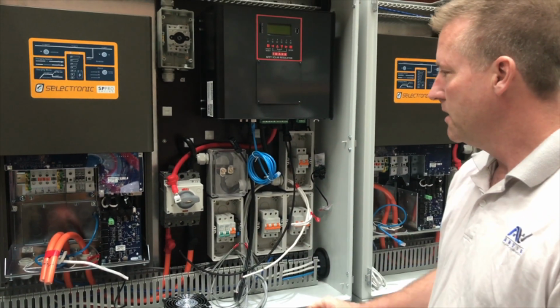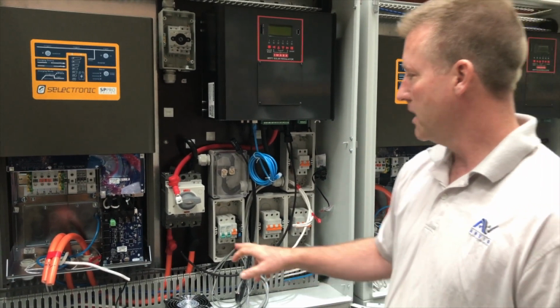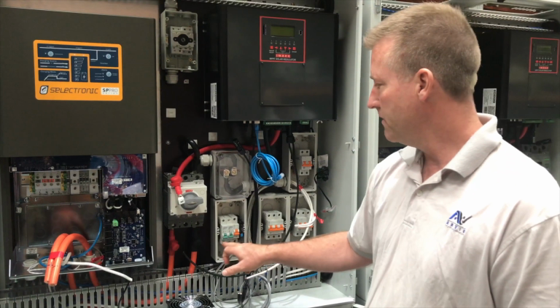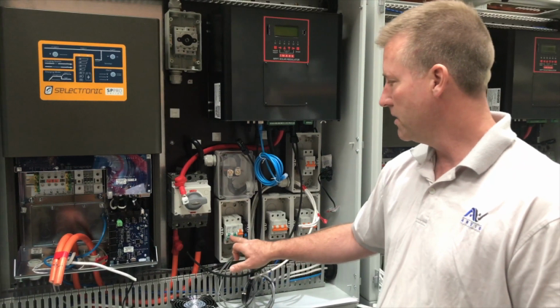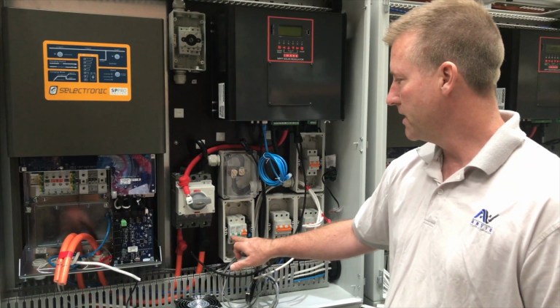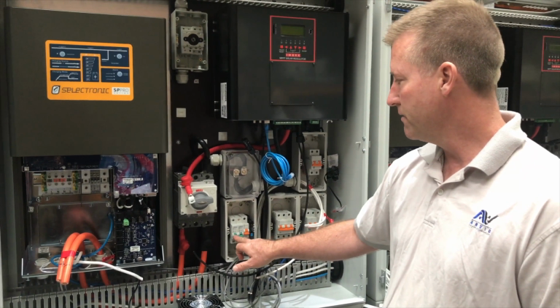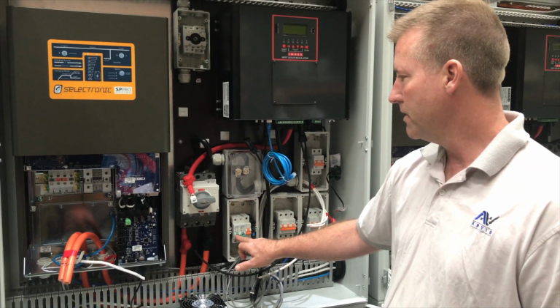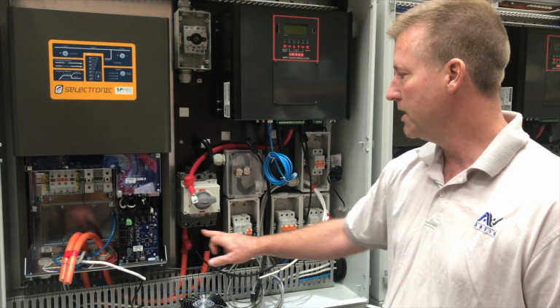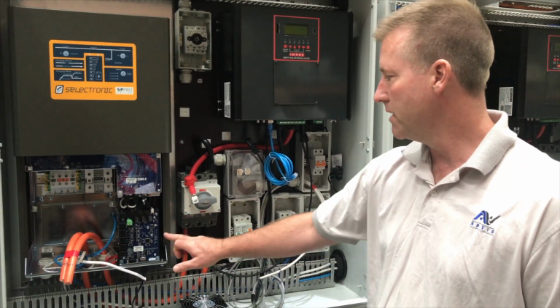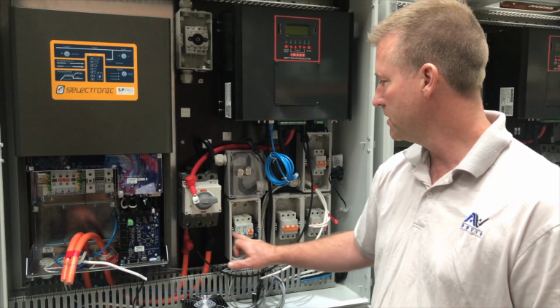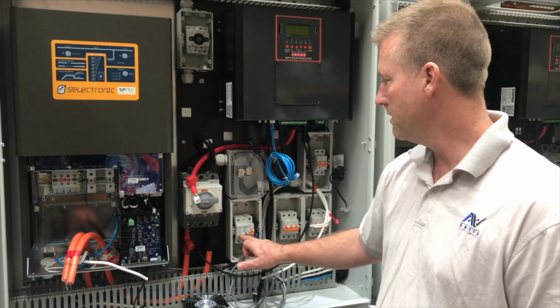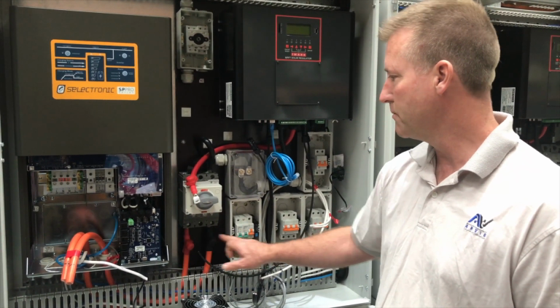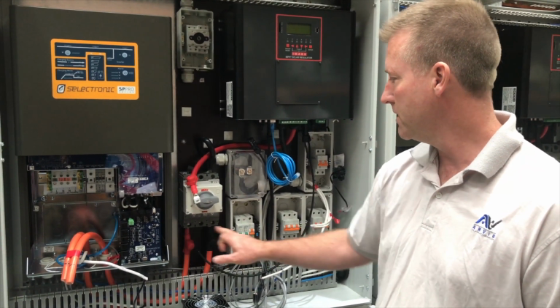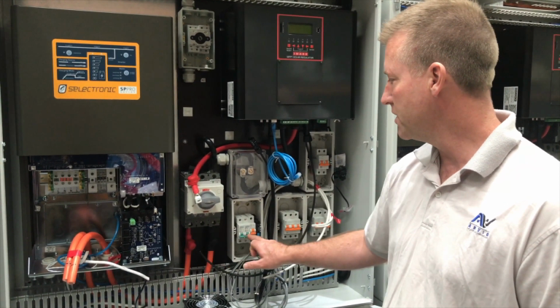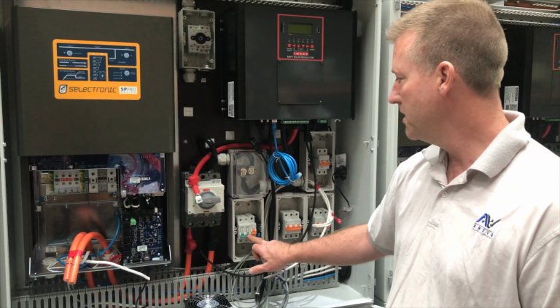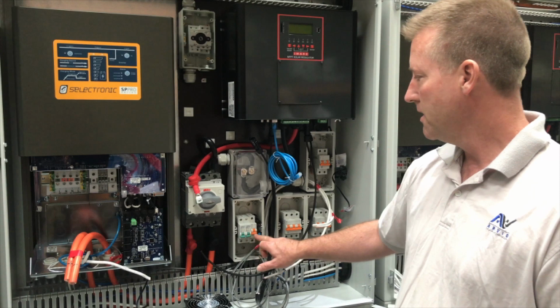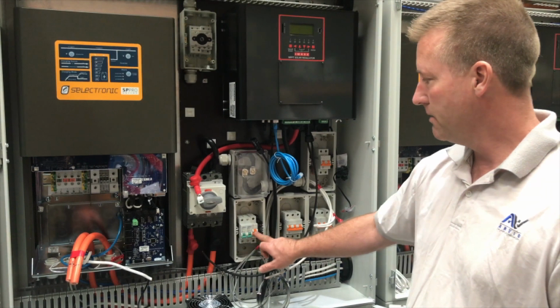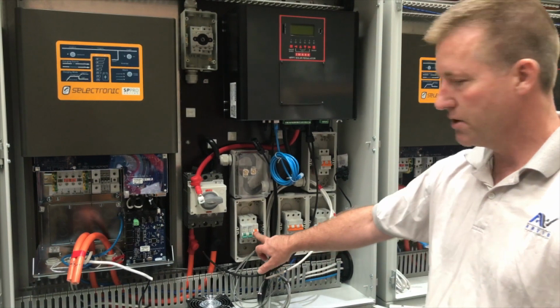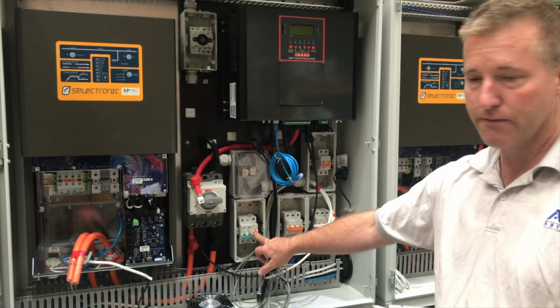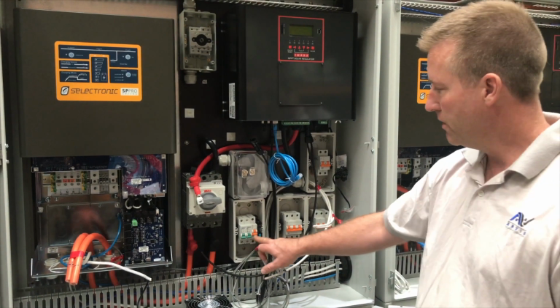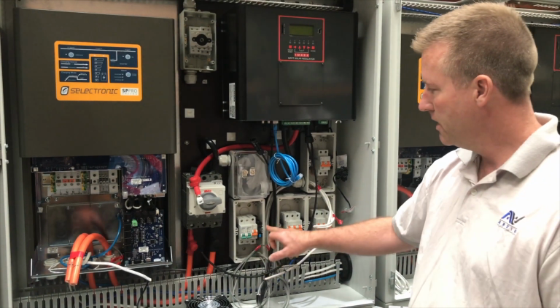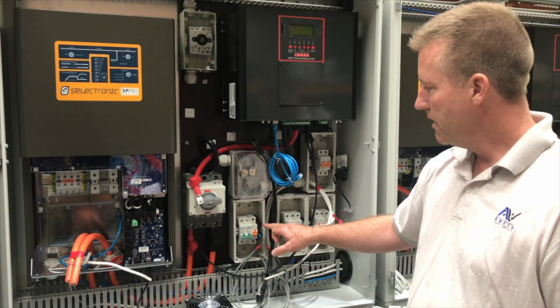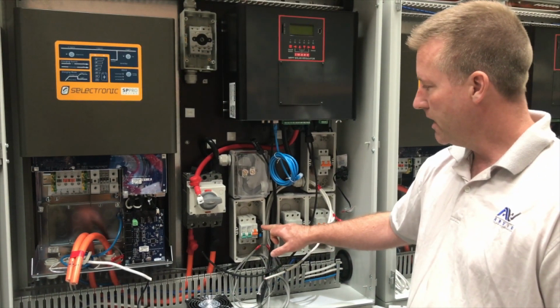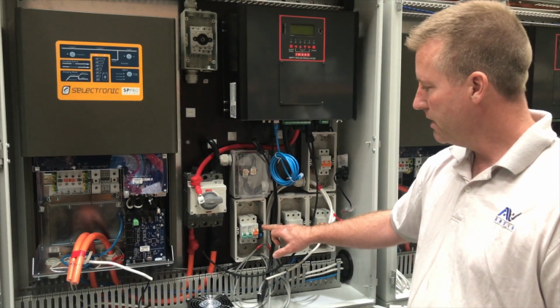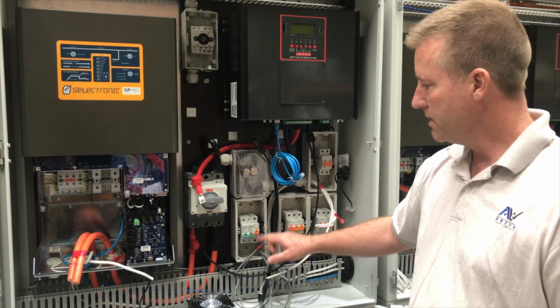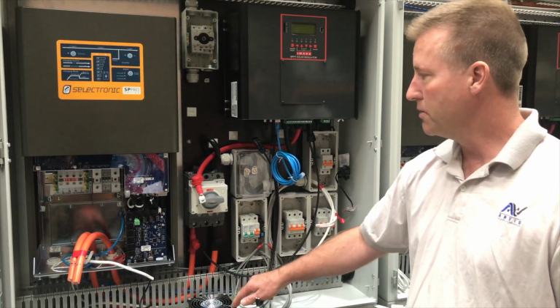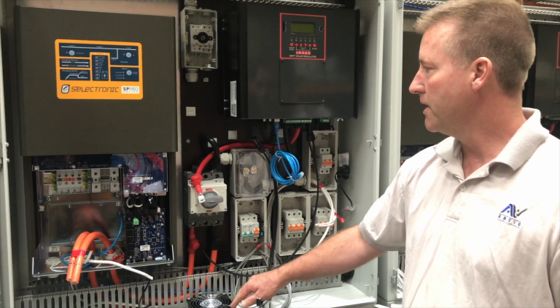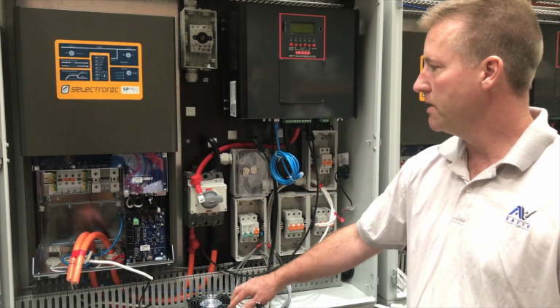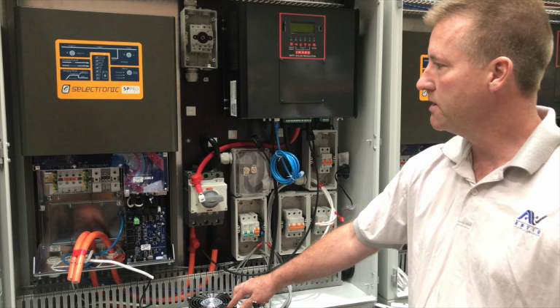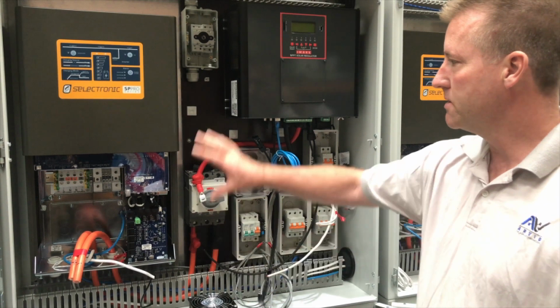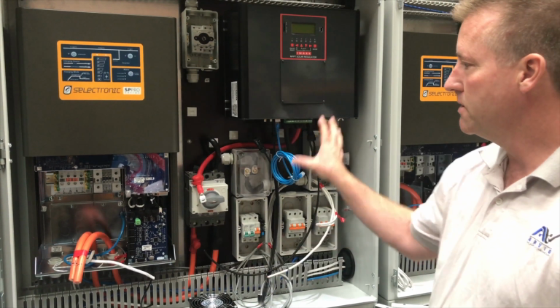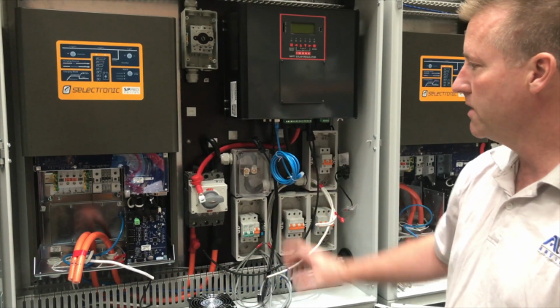We have an individual isolator here for each inverter — this one is supply and that's return. And here we have a circuit breaker for the relay which runs the cooling fan if we ever need it for these two devices.